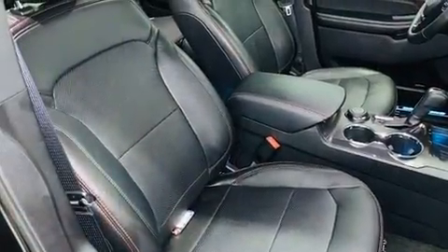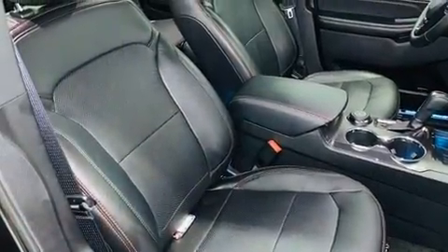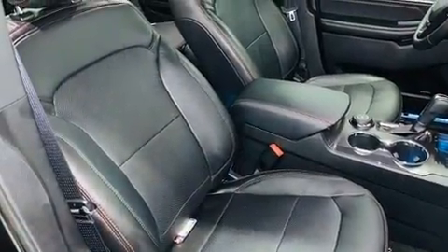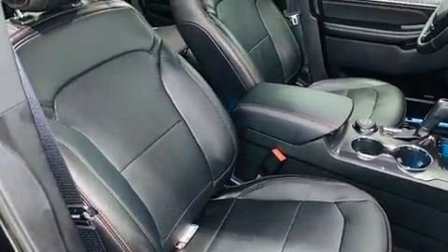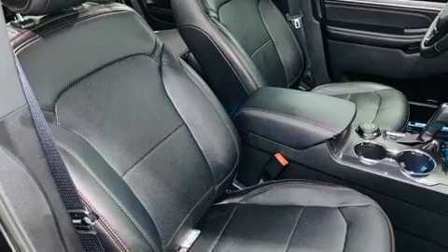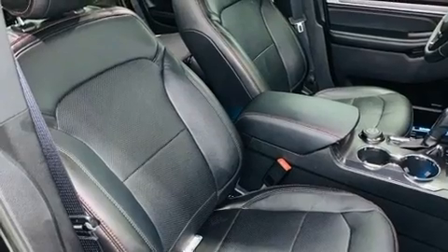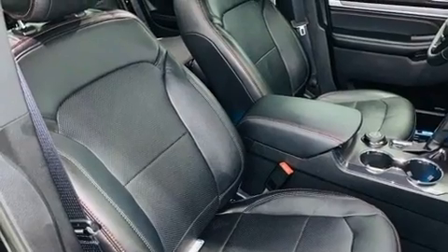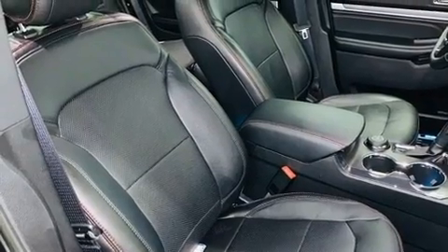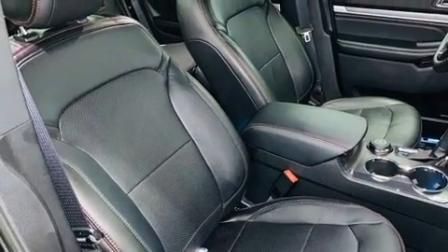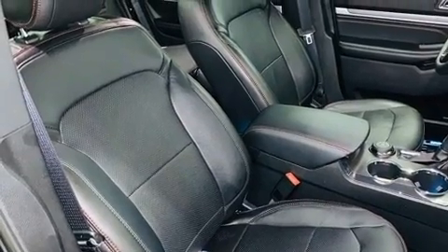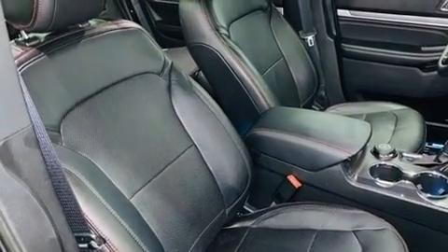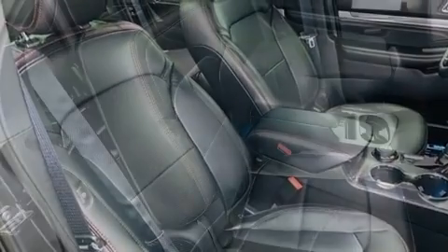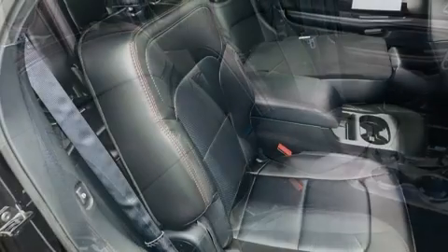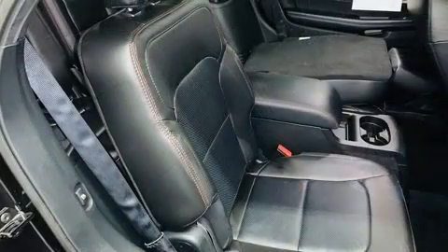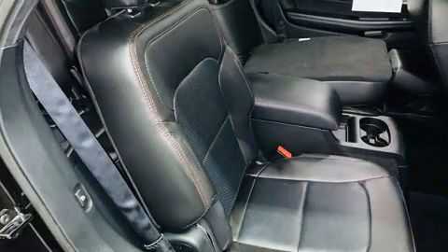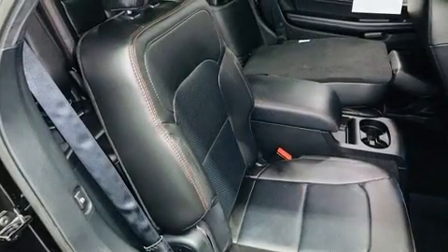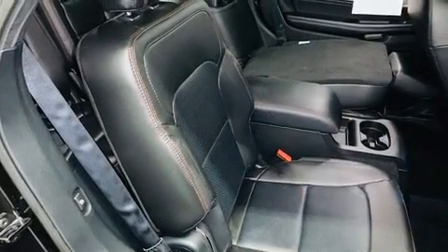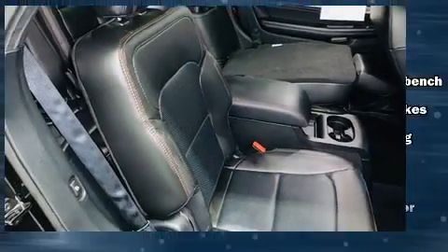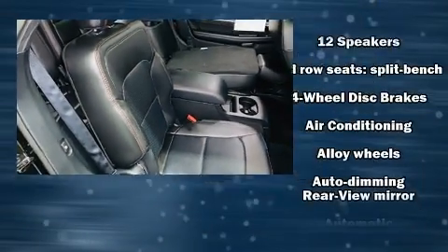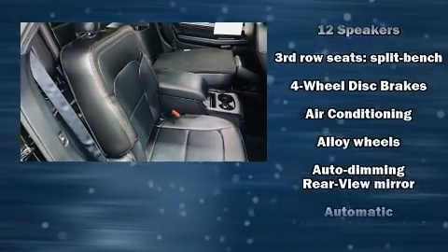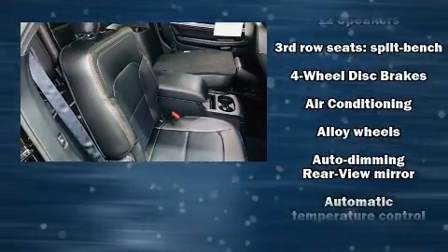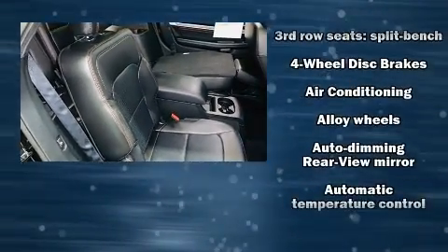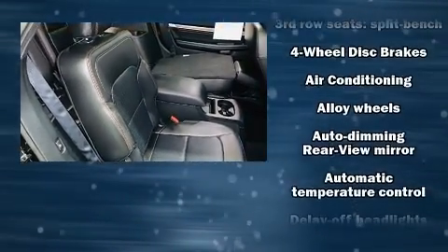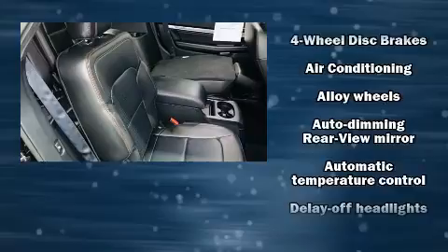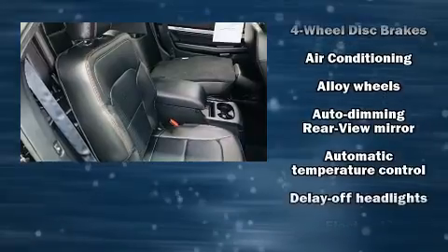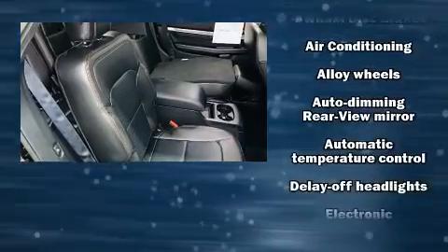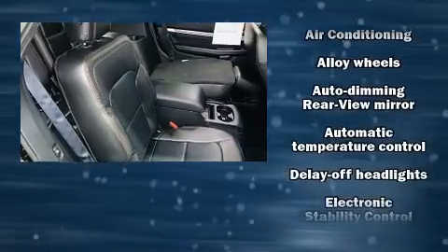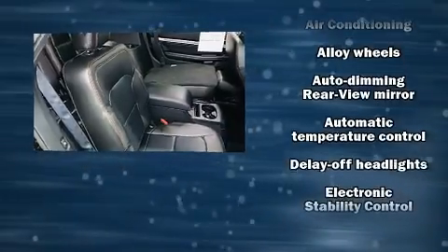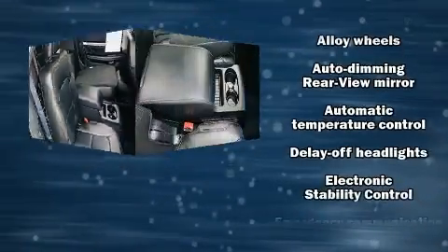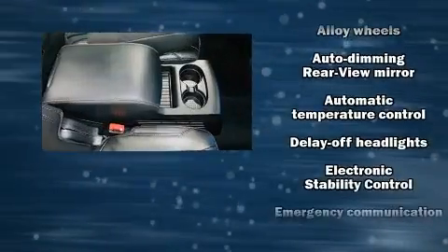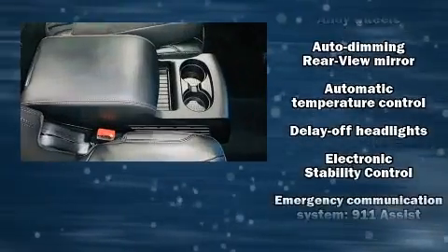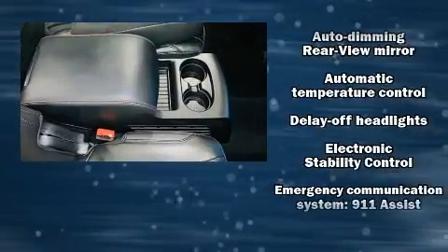Audio features include an AM/FM radio, steering wheel mounted audio controls, and 12 speakers, ensuring optimal sound no matter where you're seated.